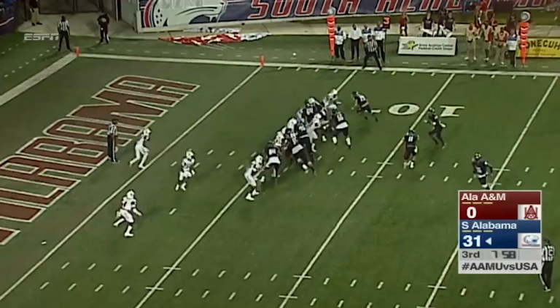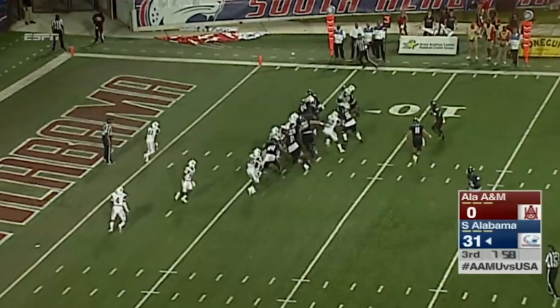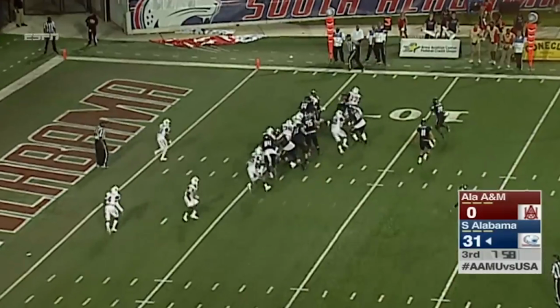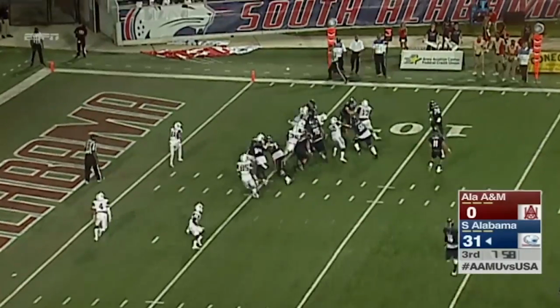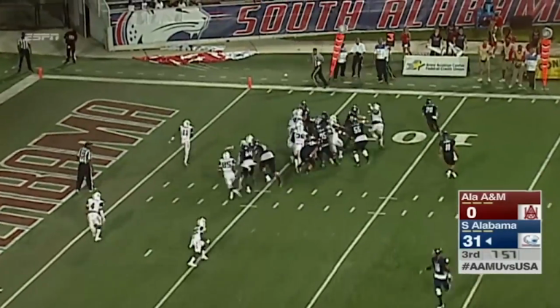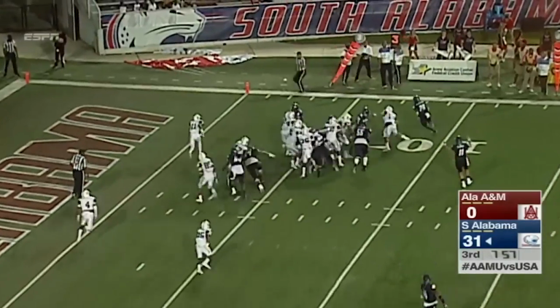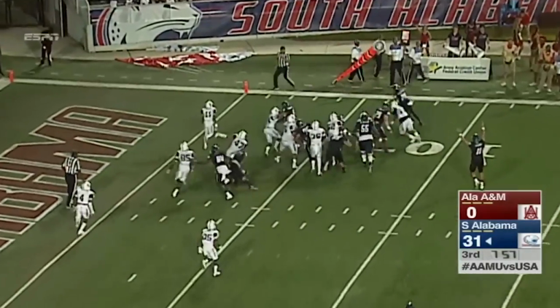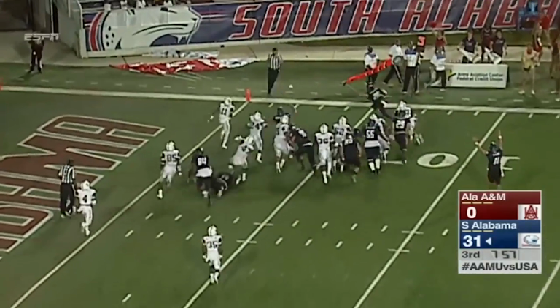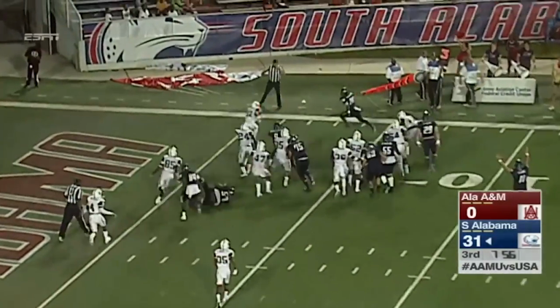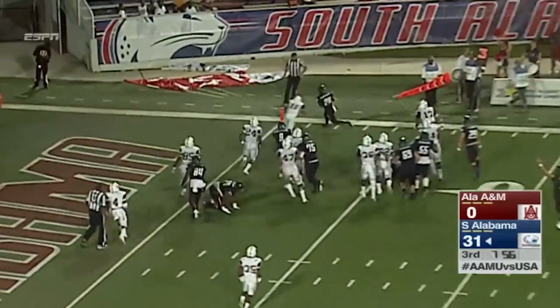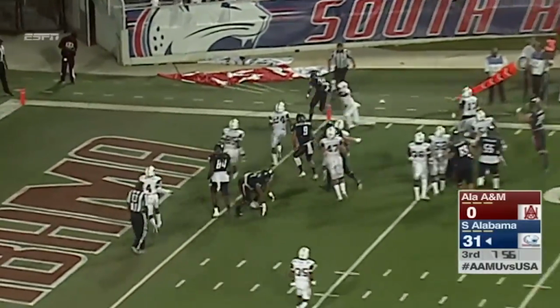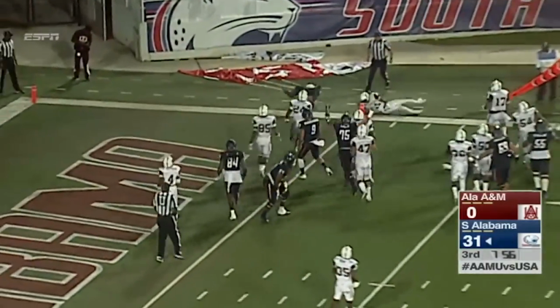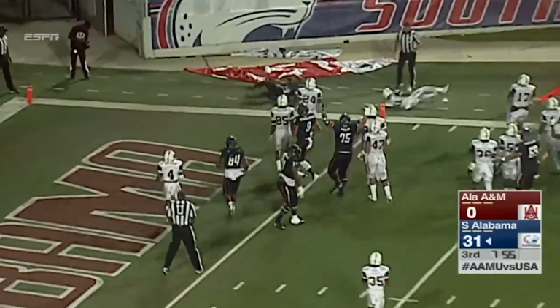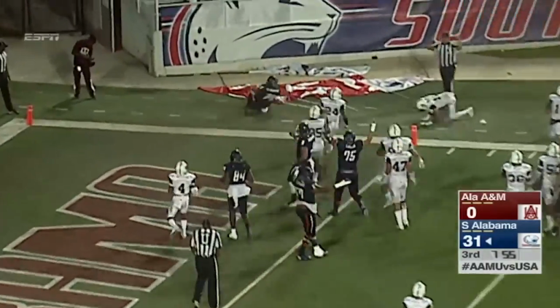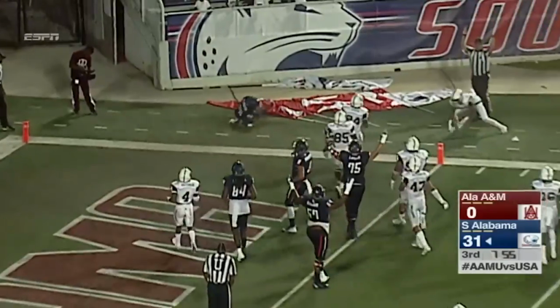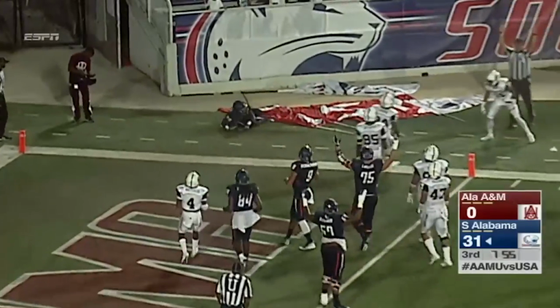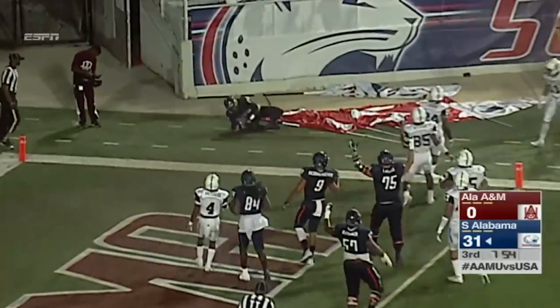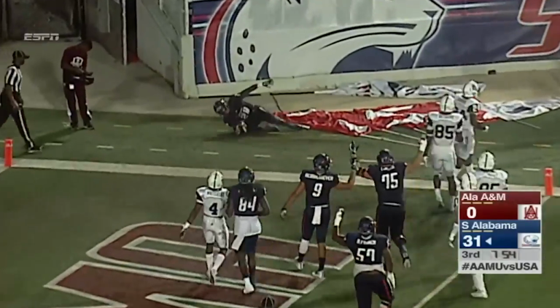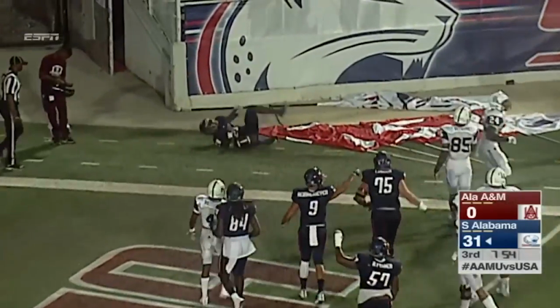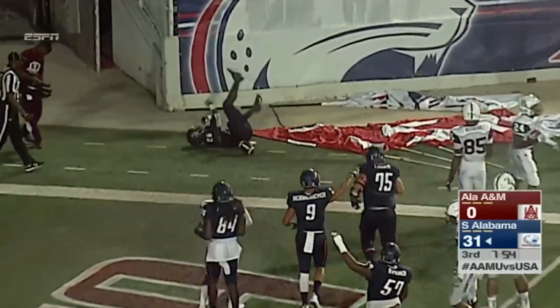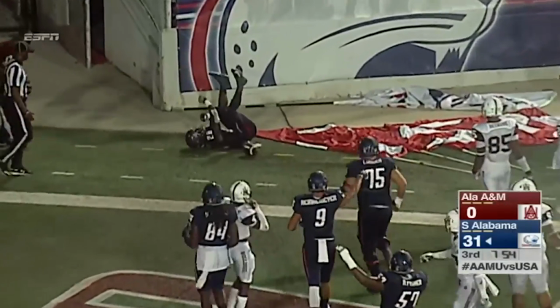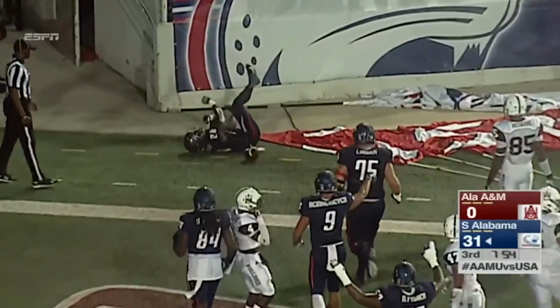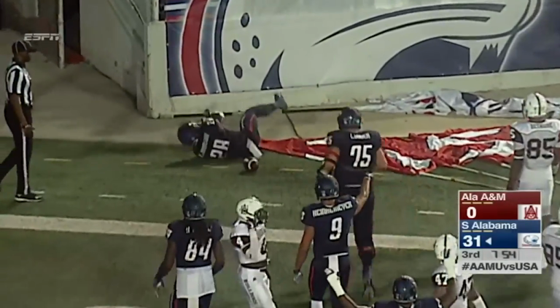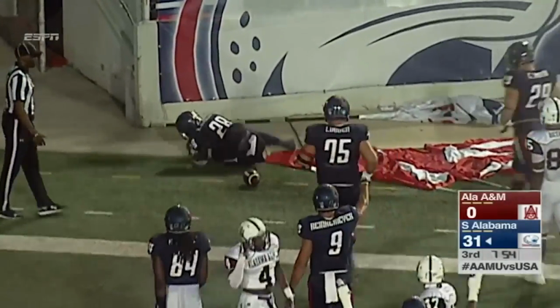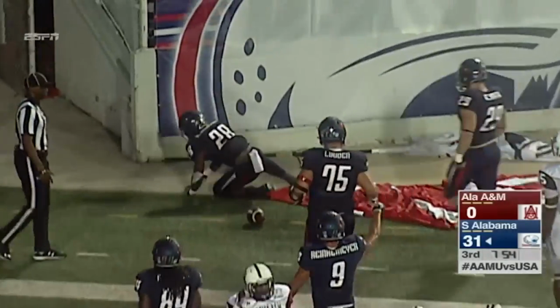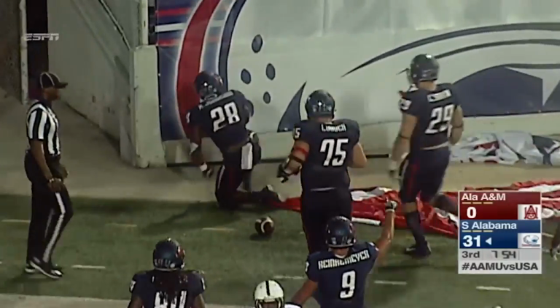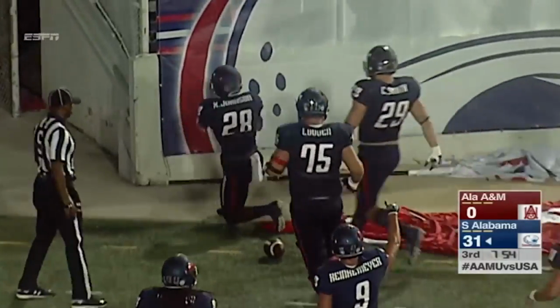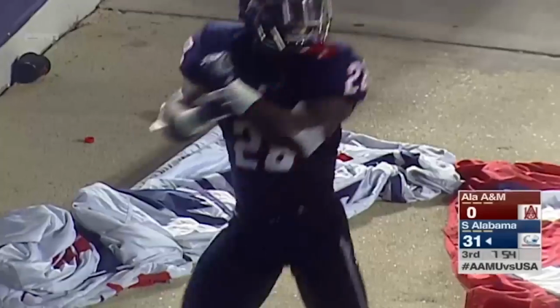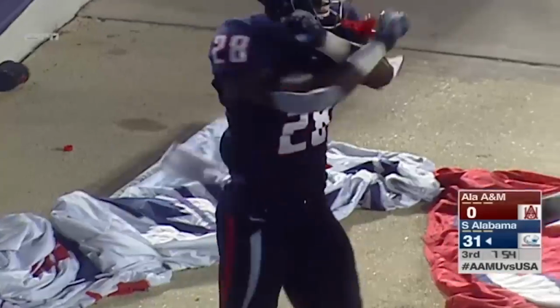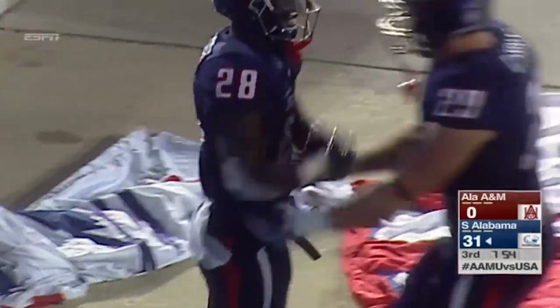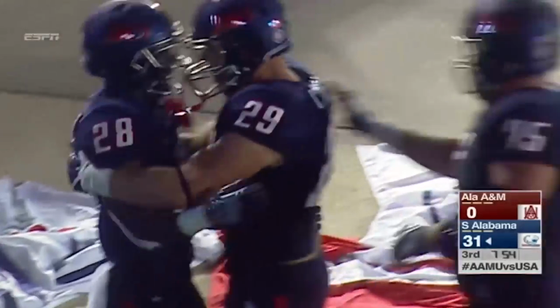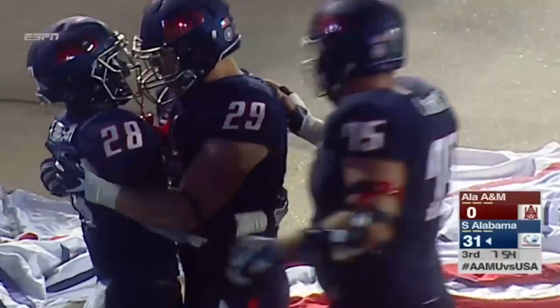They pitch to Xavier Johnson going short side, and did he get in? He did. Touchdown. Xavier Johnson runs it in.